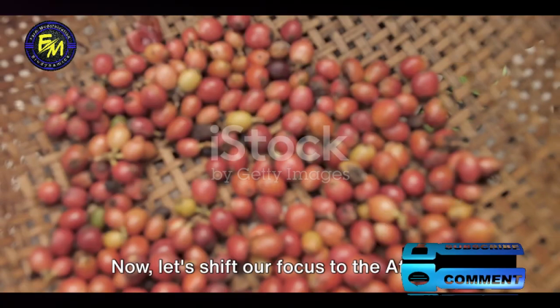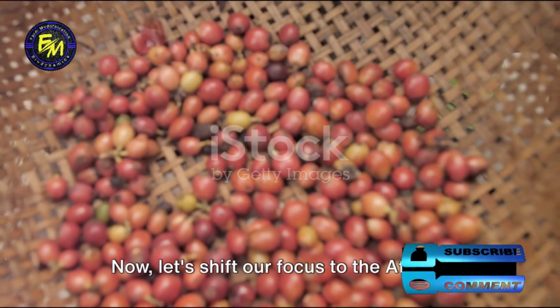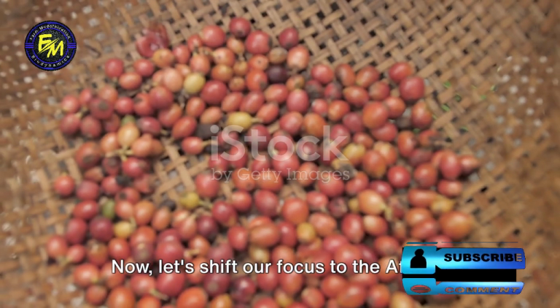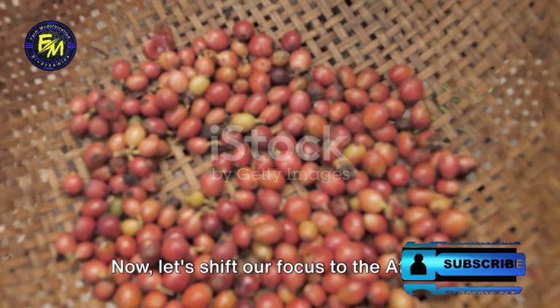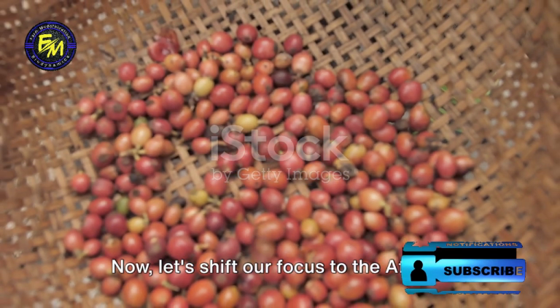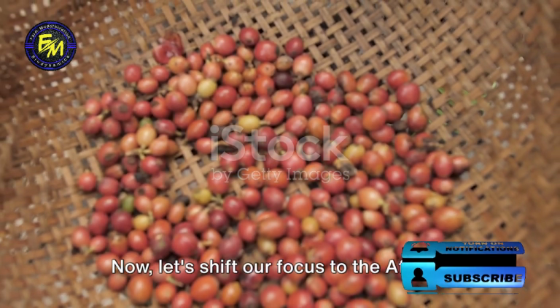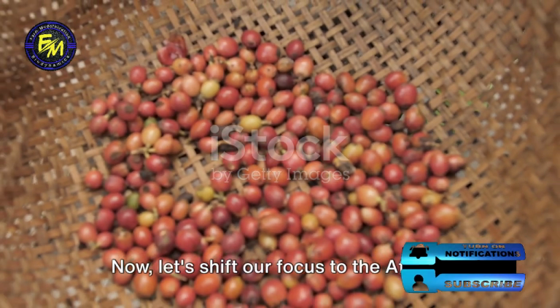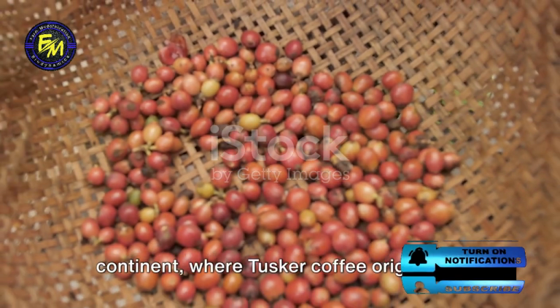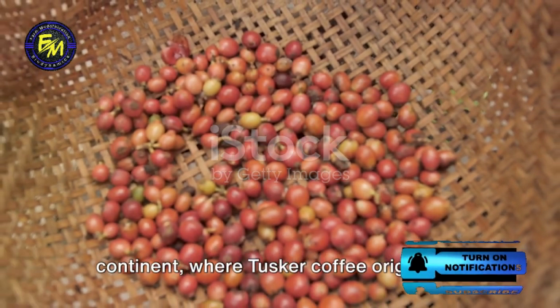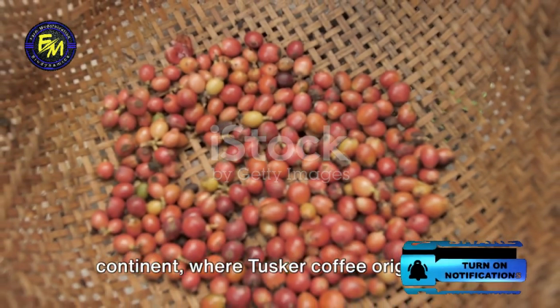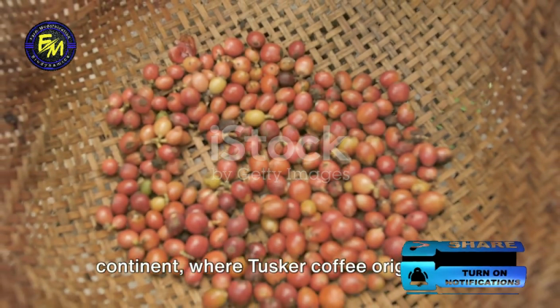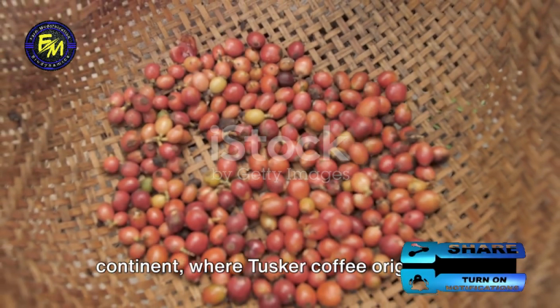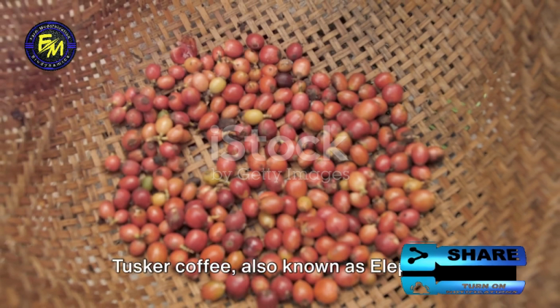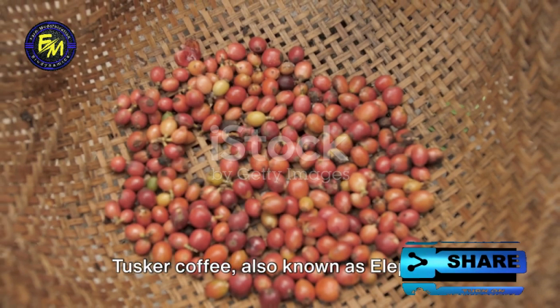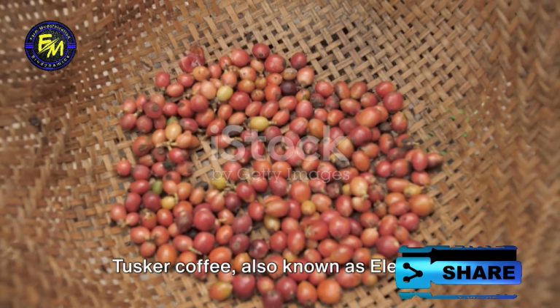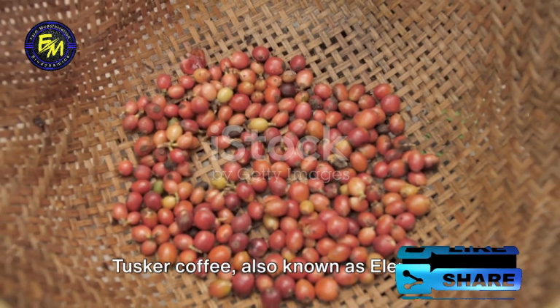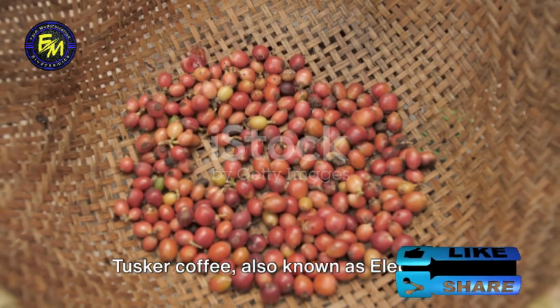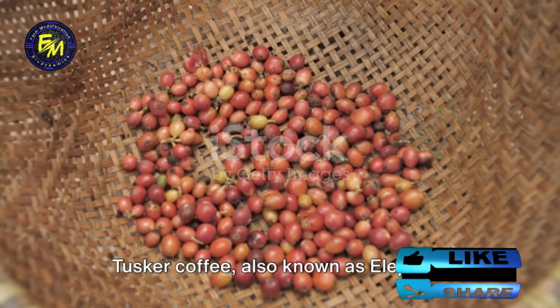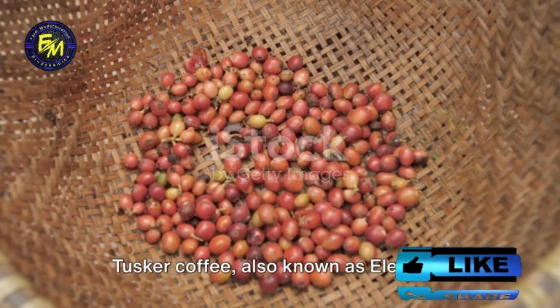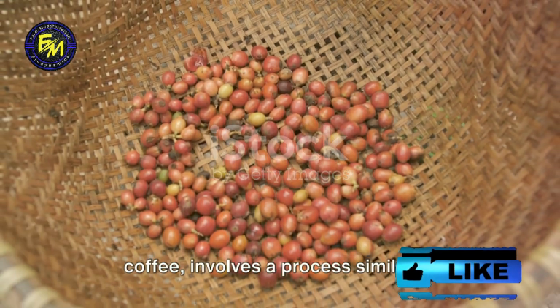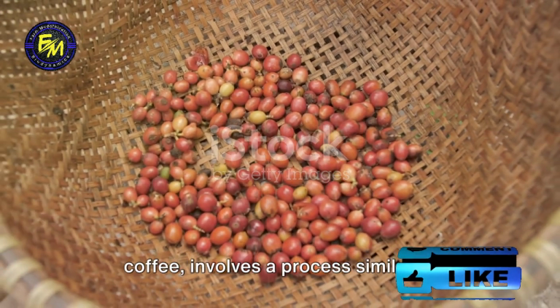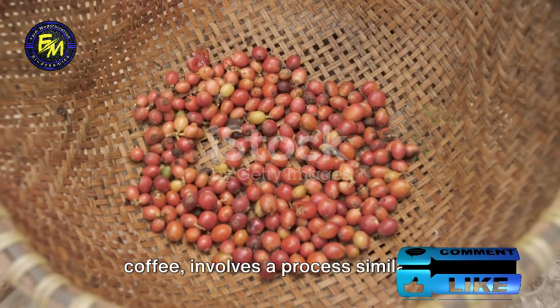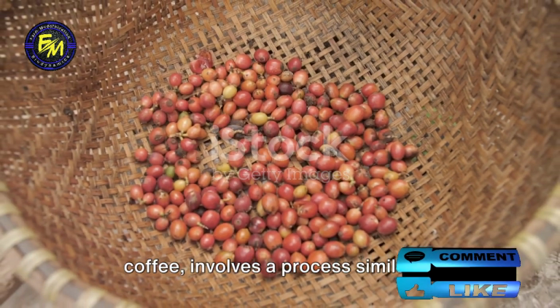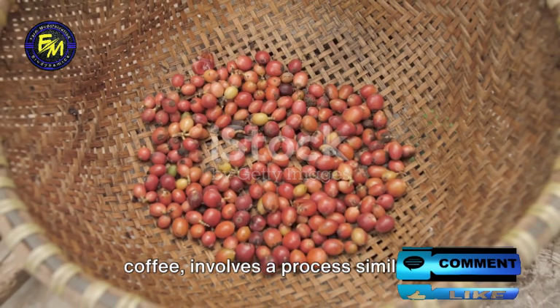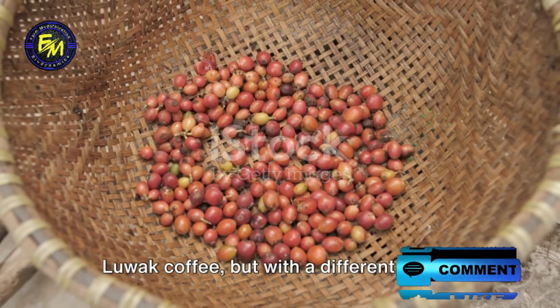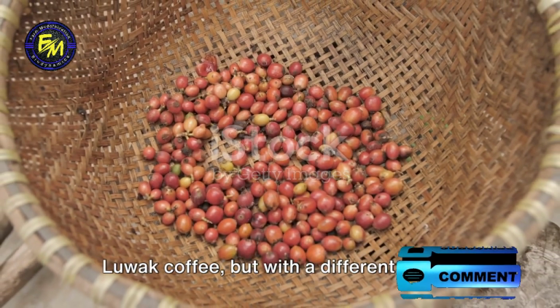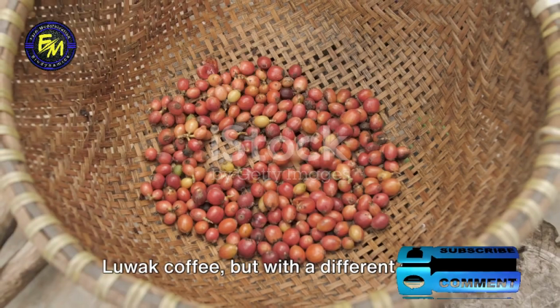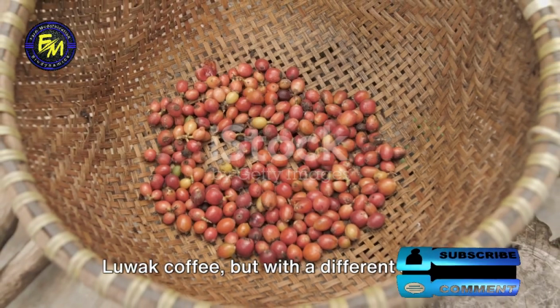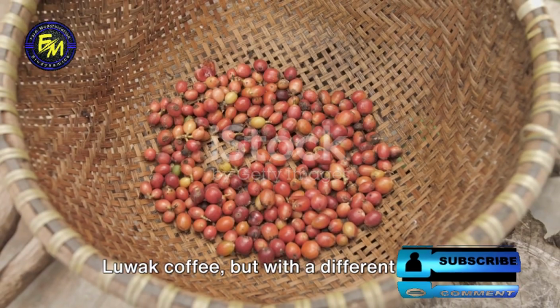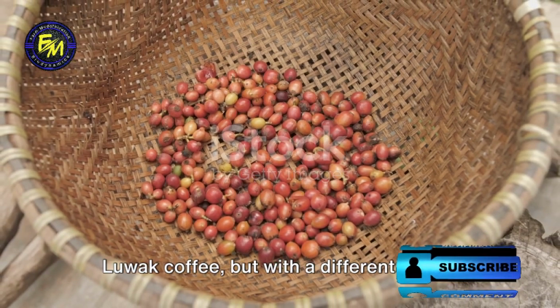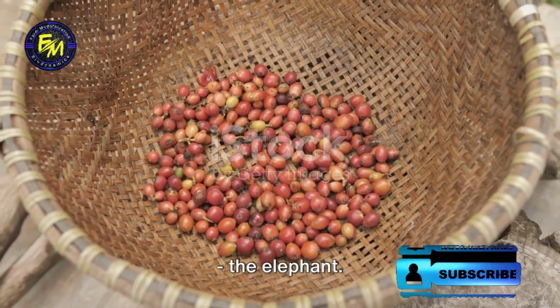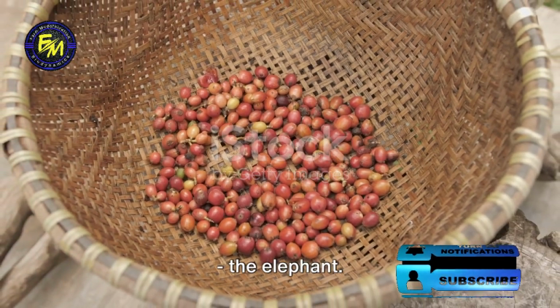Now let's shift our focus to the African continent, where Tusker coffee originates. Tusker coffee, also known as elephant coffee, involves a process similar to Luwak coffee, but with a different animal — the elephant.